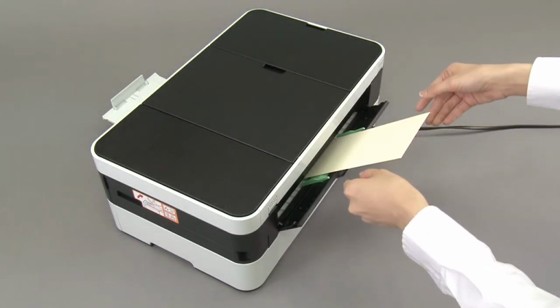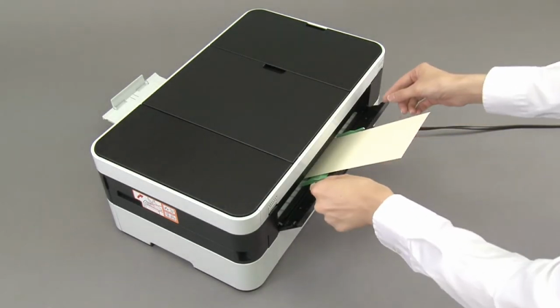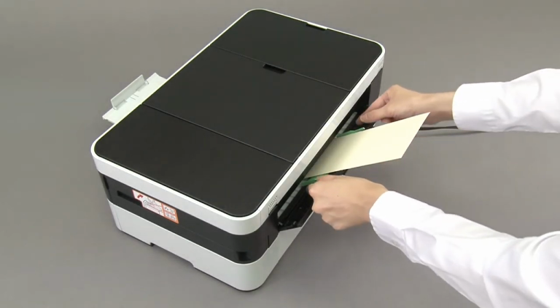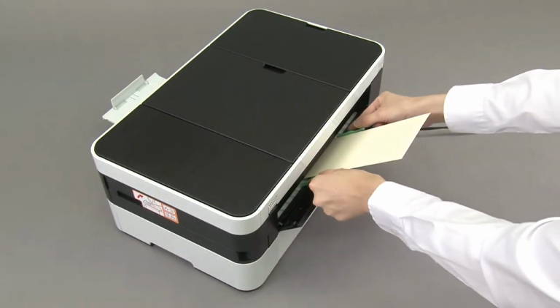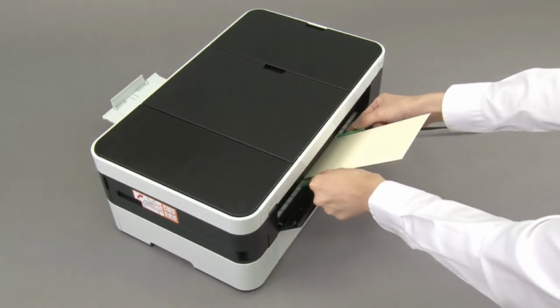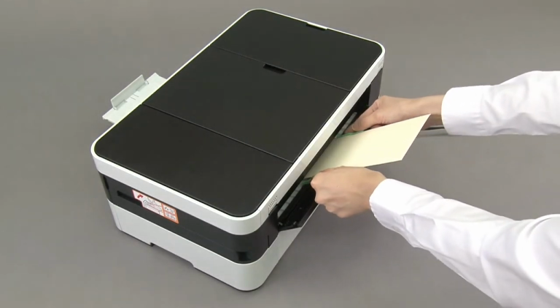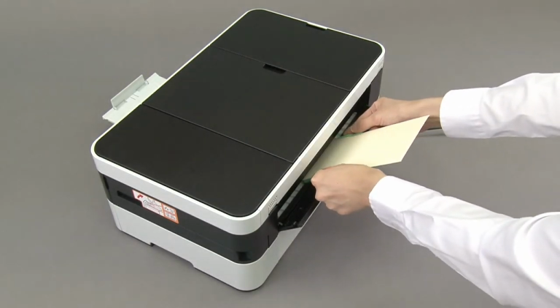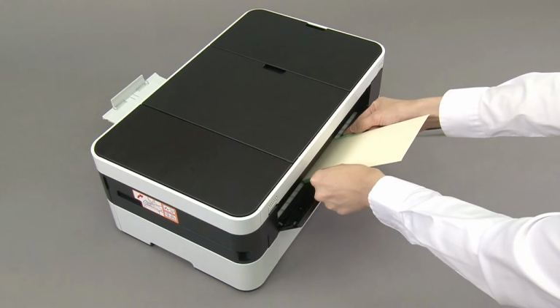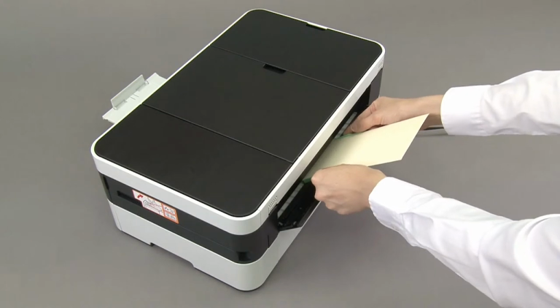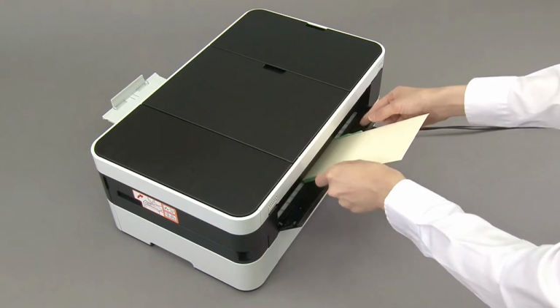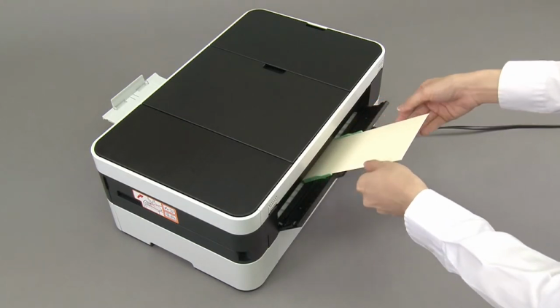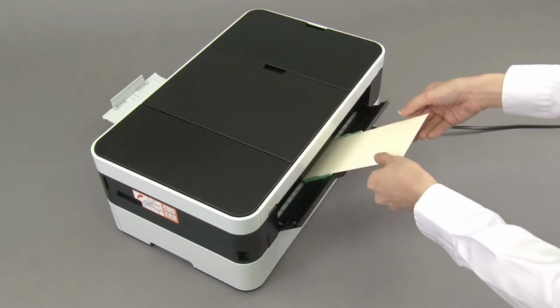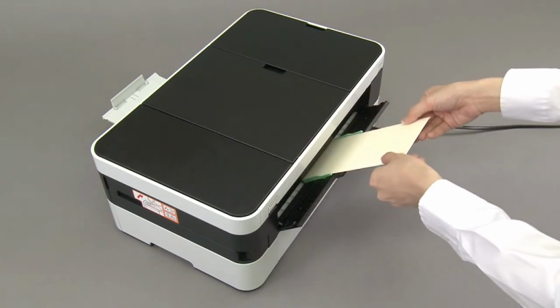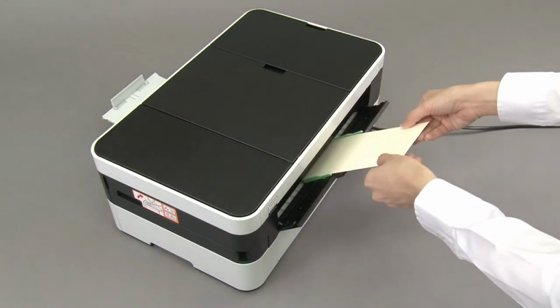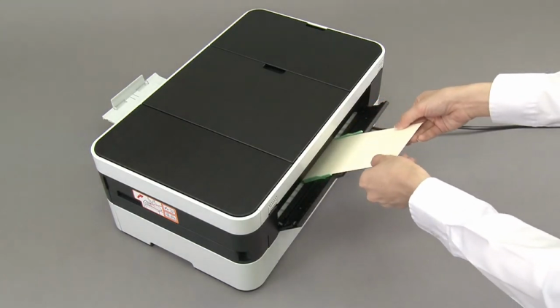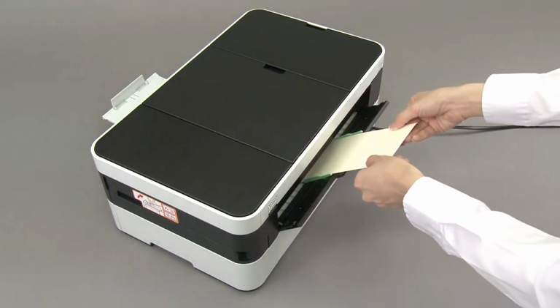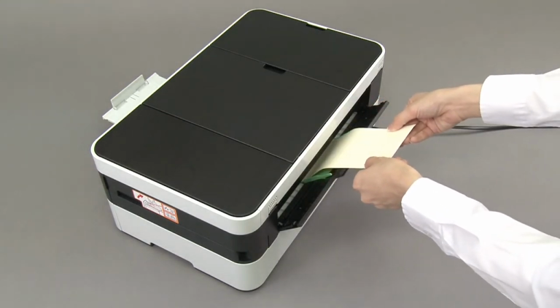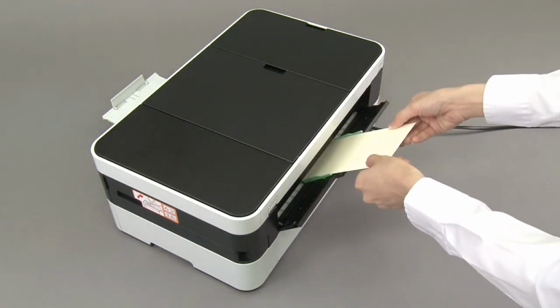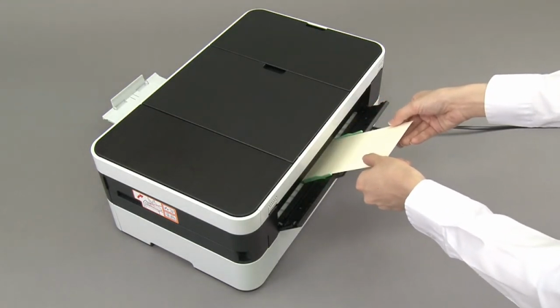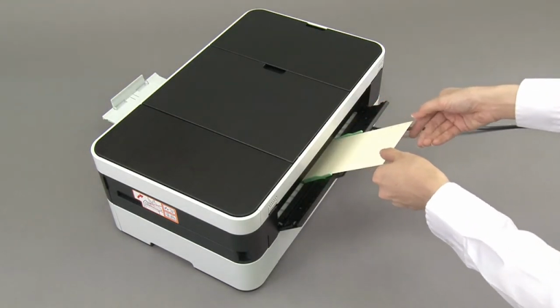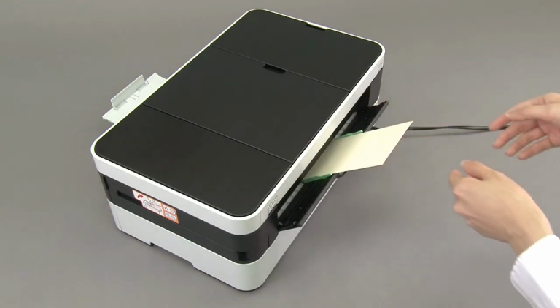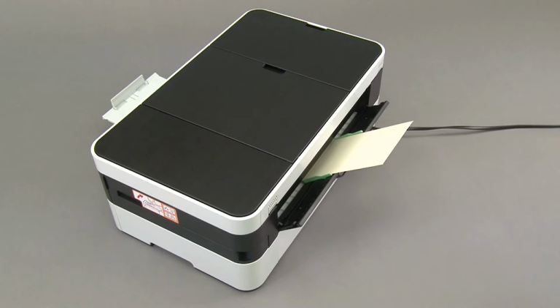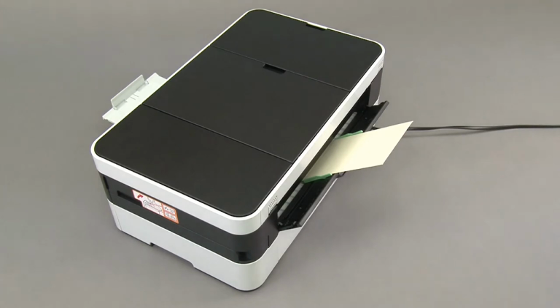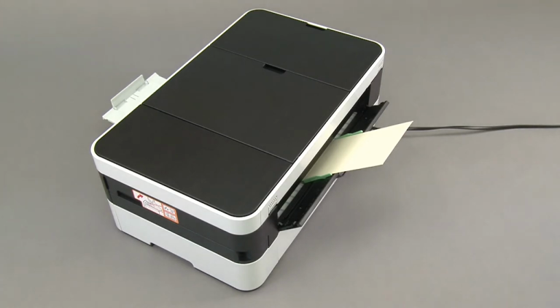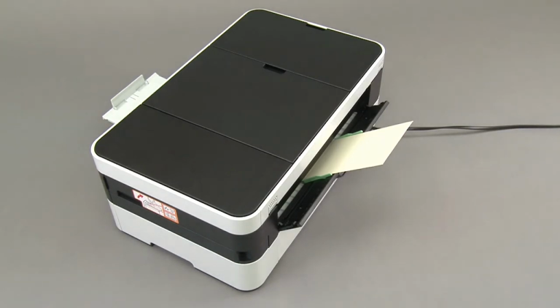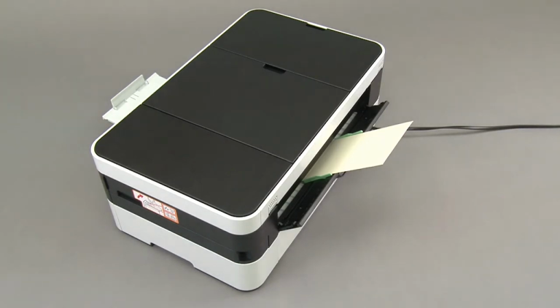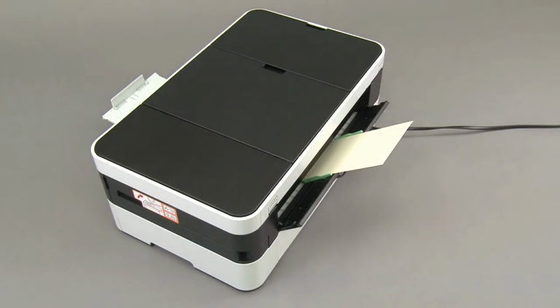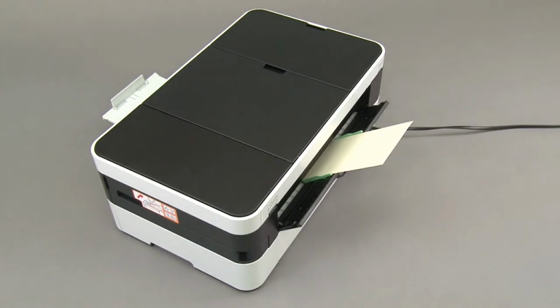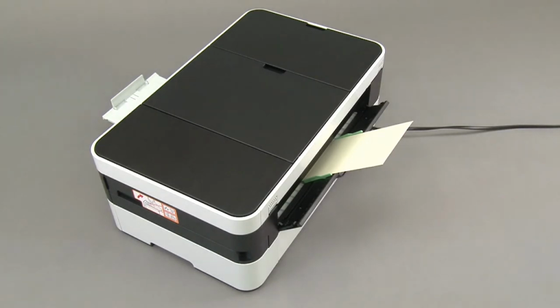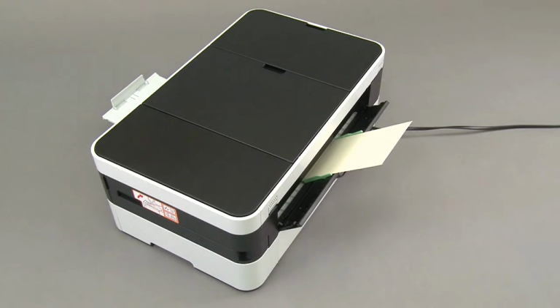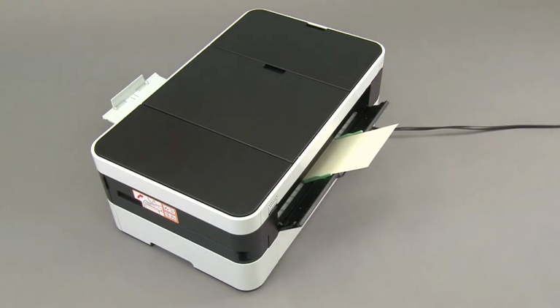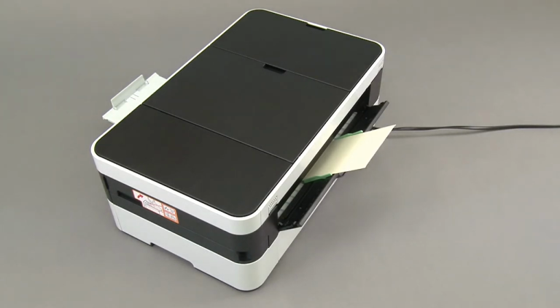Adjust the manual feed slot paper guides. Push one envelope until the front edge touches the paper feed rollers. Let go of the envelope when you hear the machine pull it.